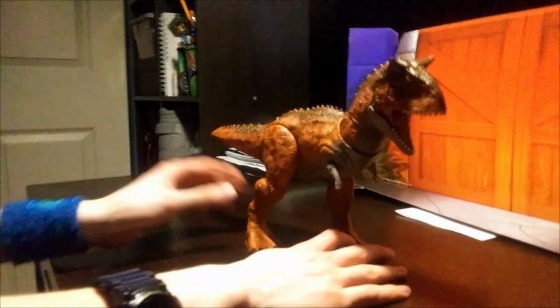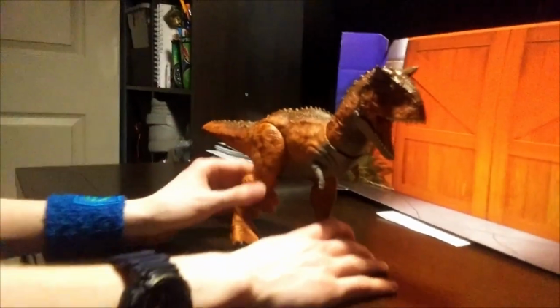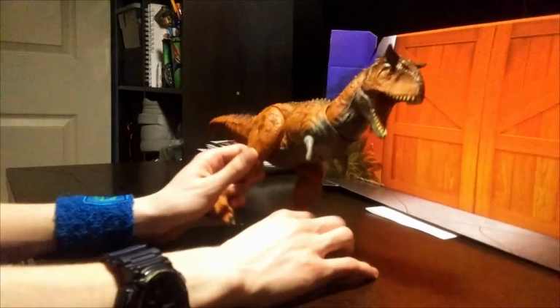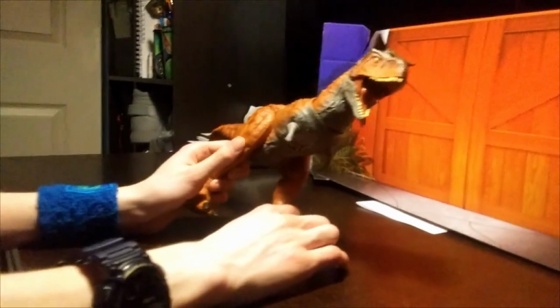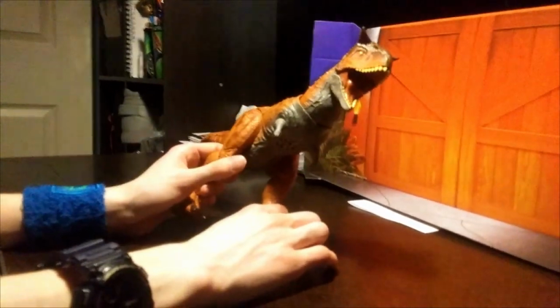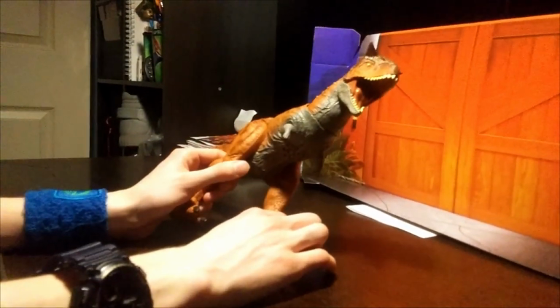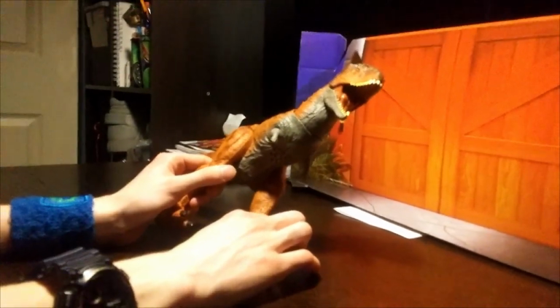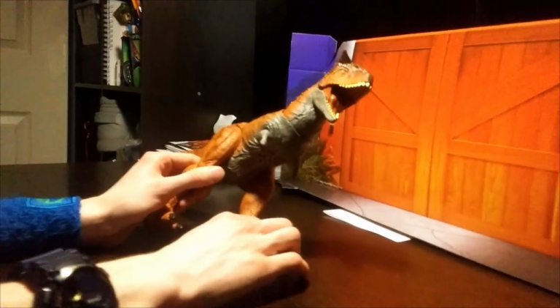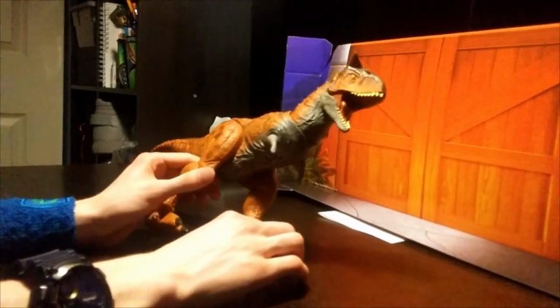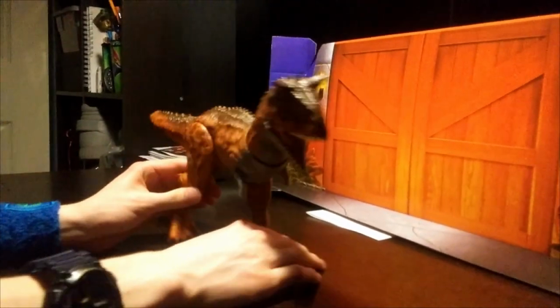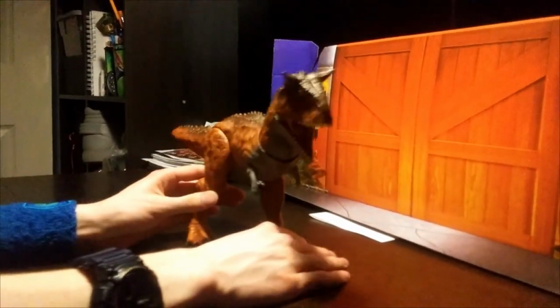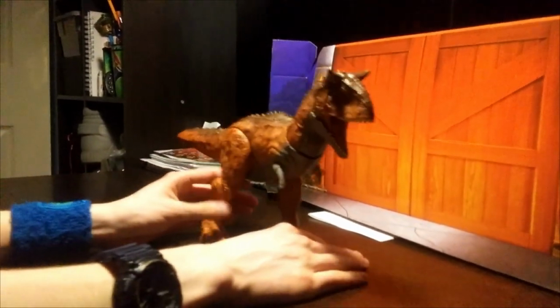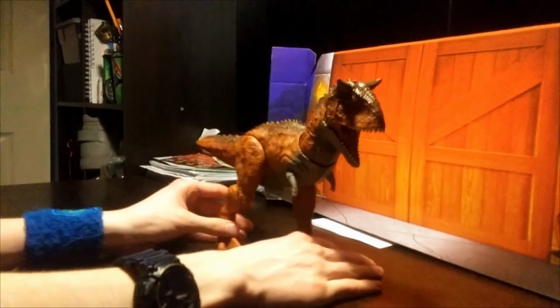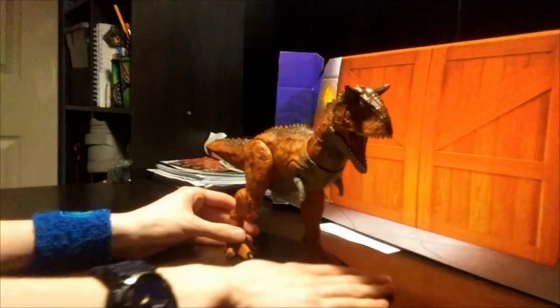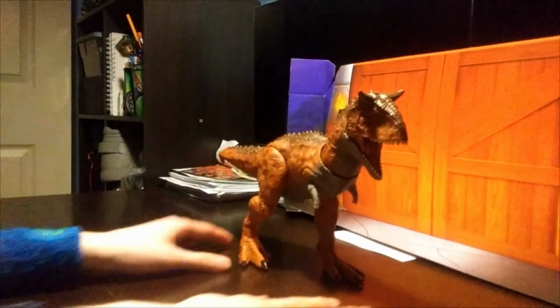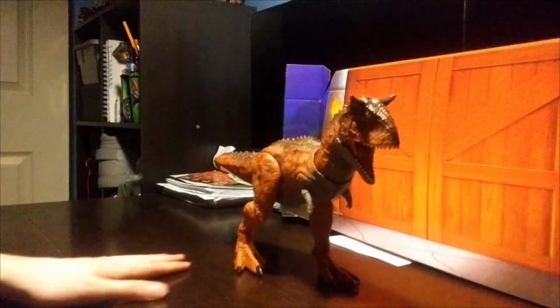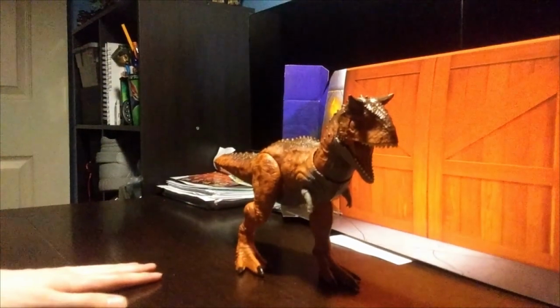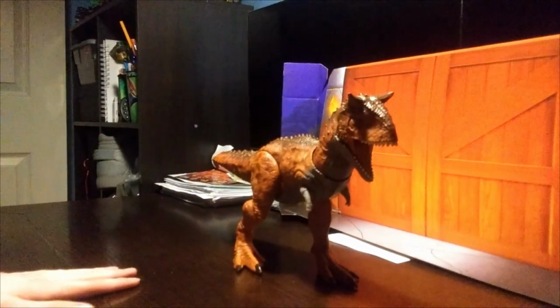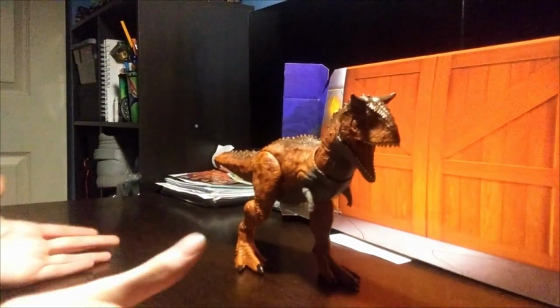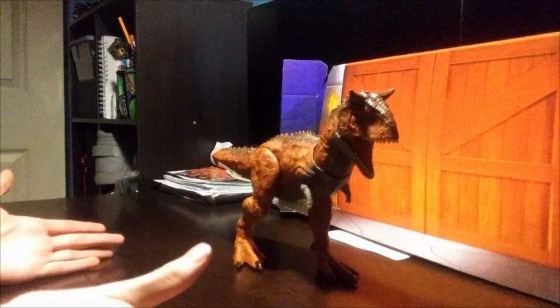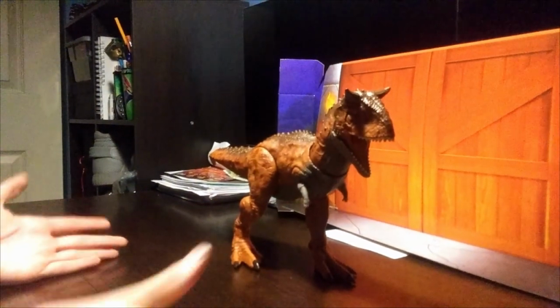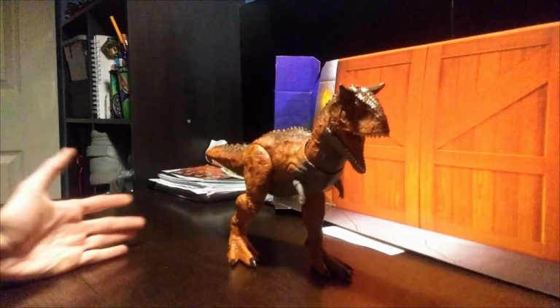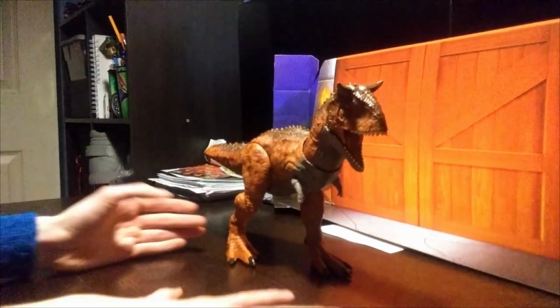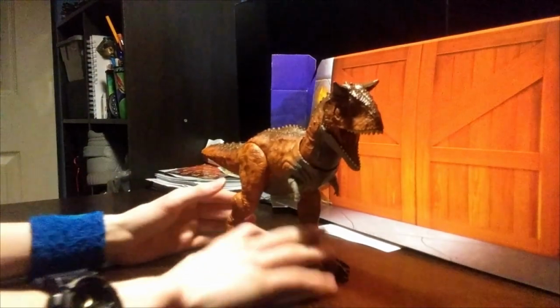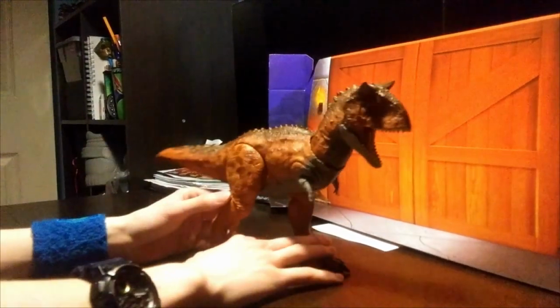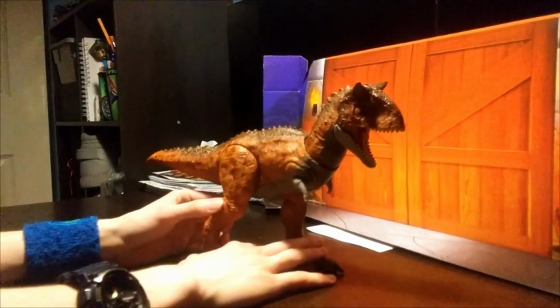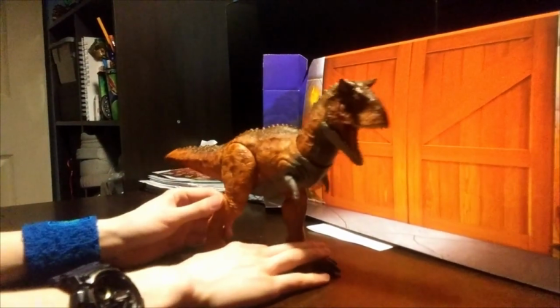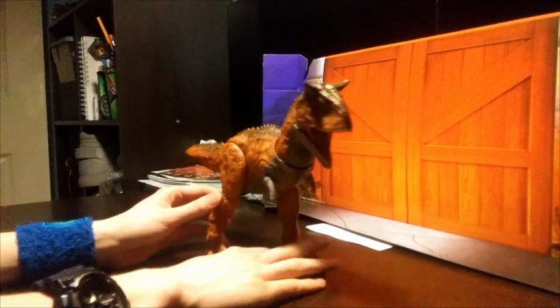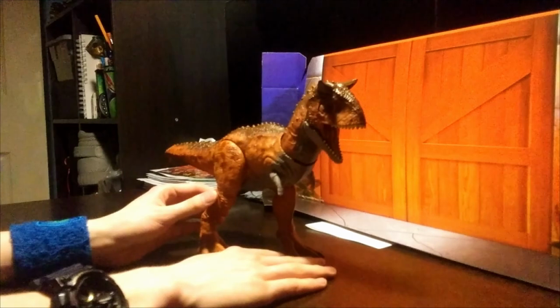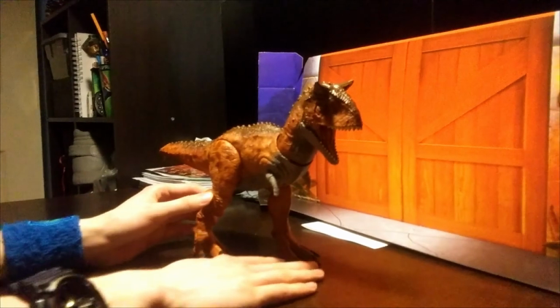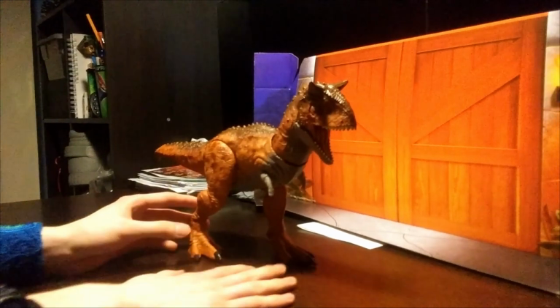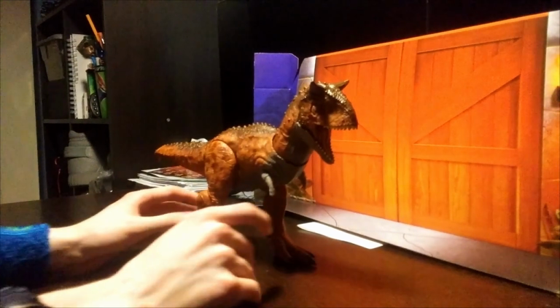The paint scheme is probably my favorite part about this whole figure, because honestly I do not like this figure too much. I'll get to why in a bit.